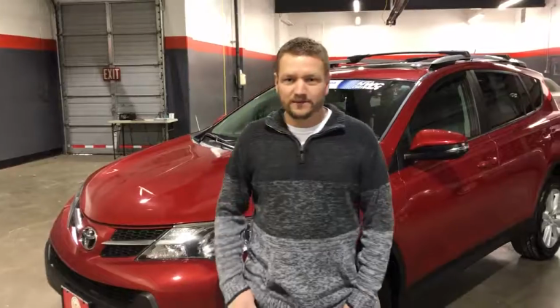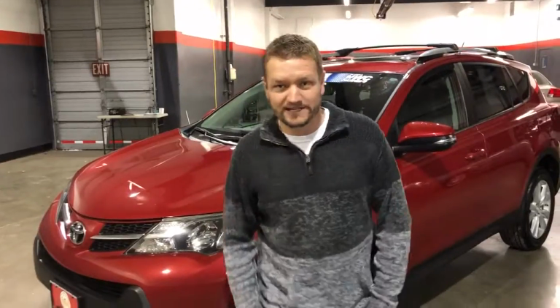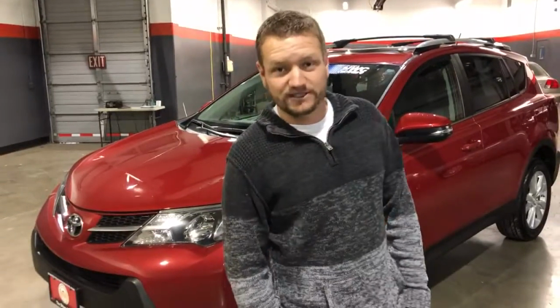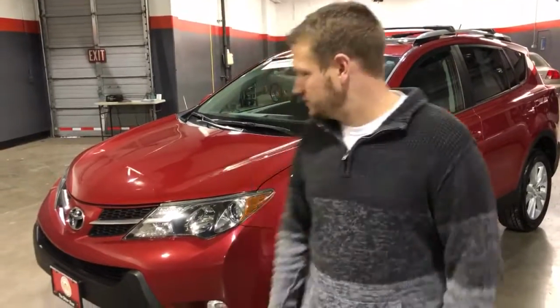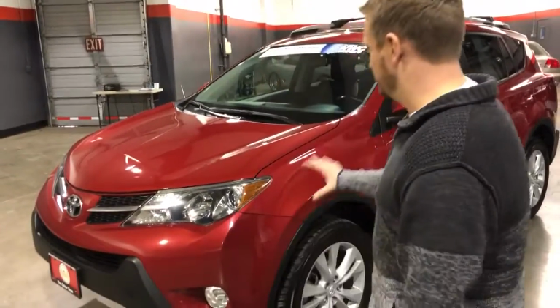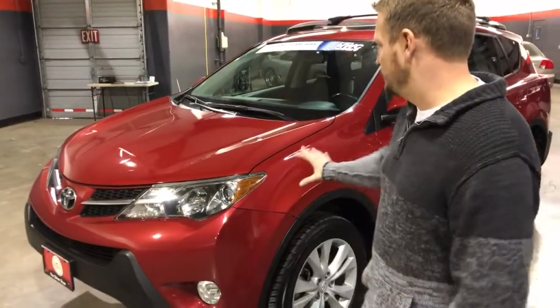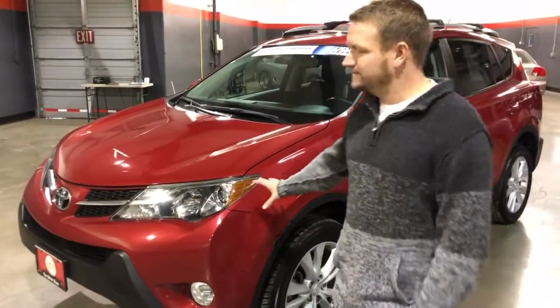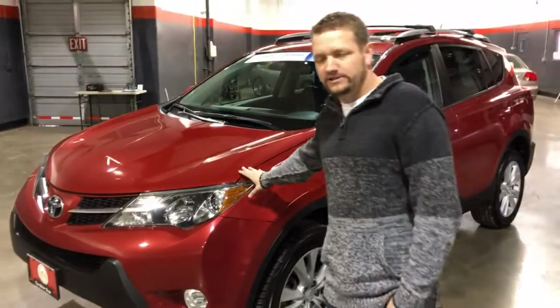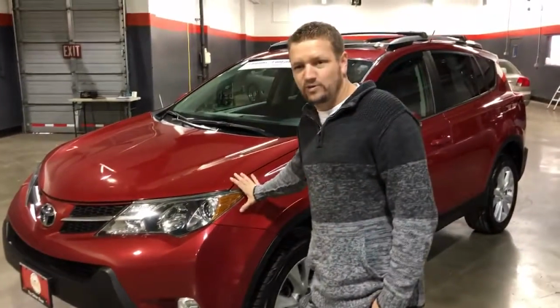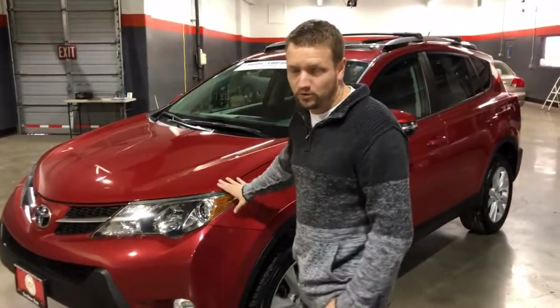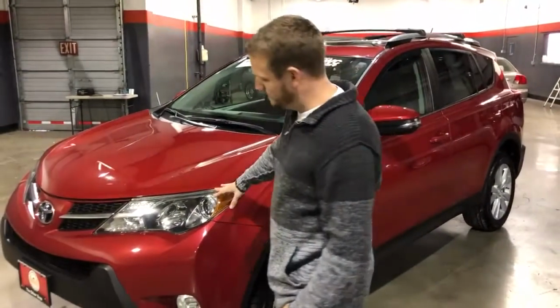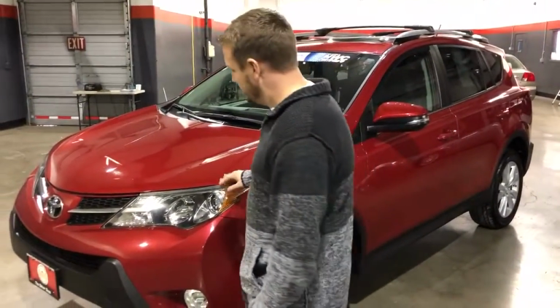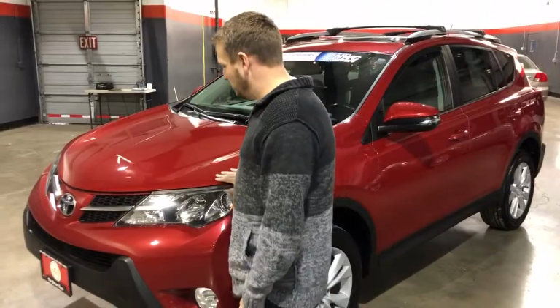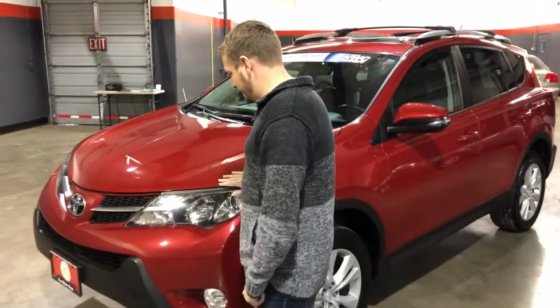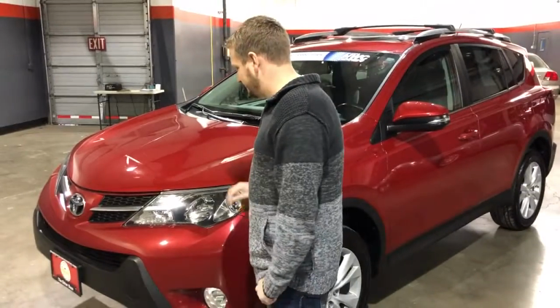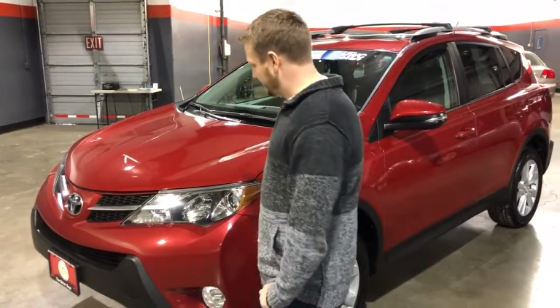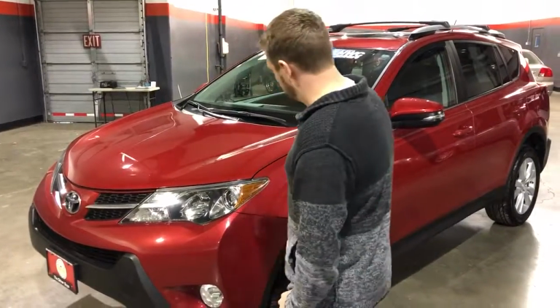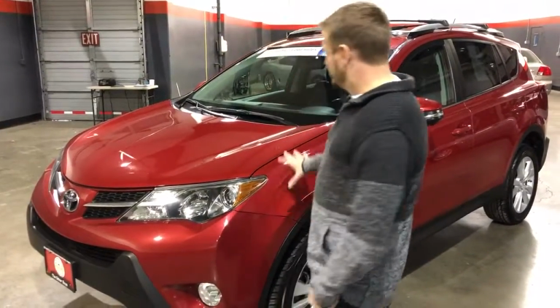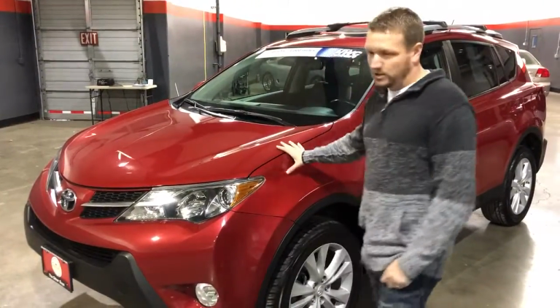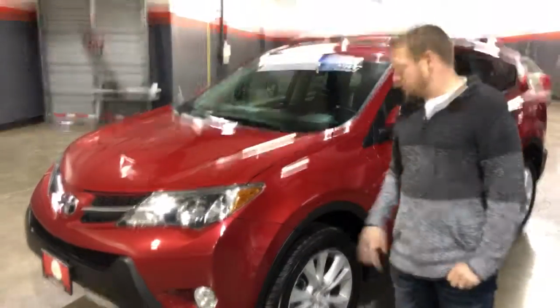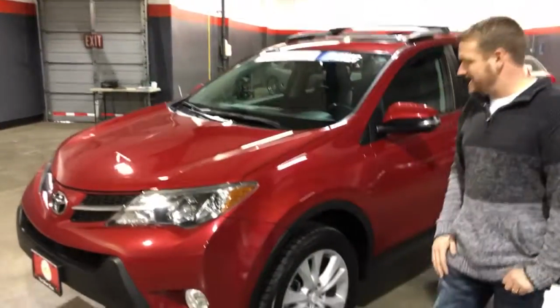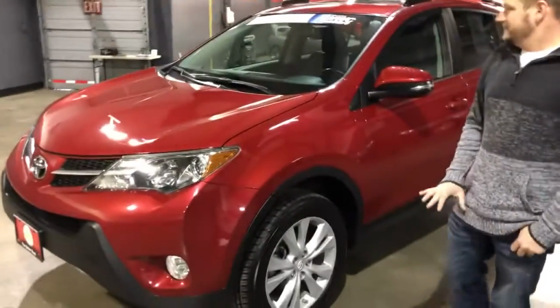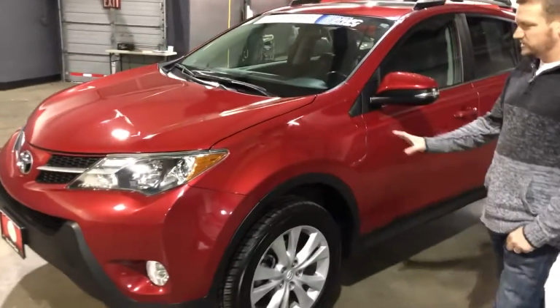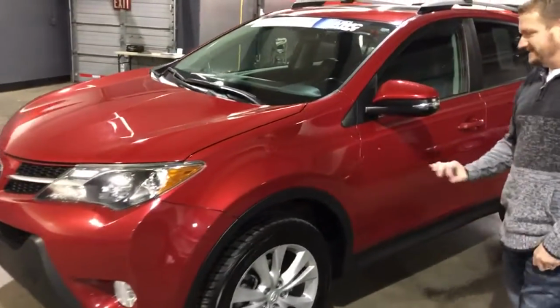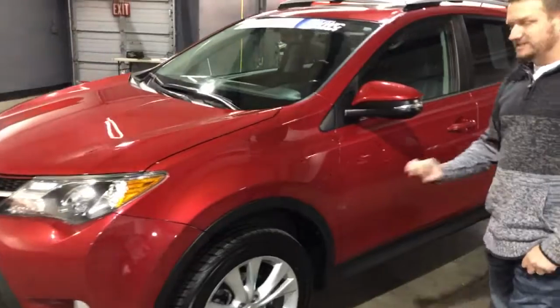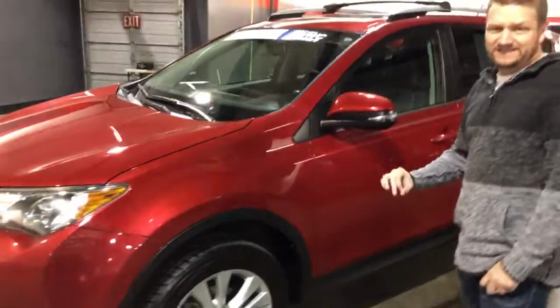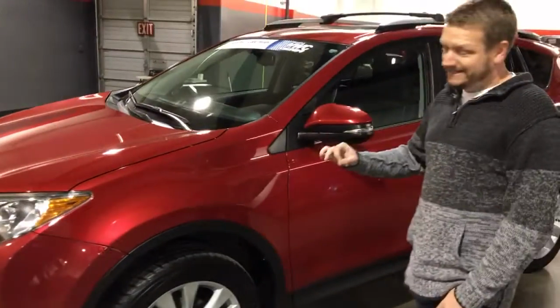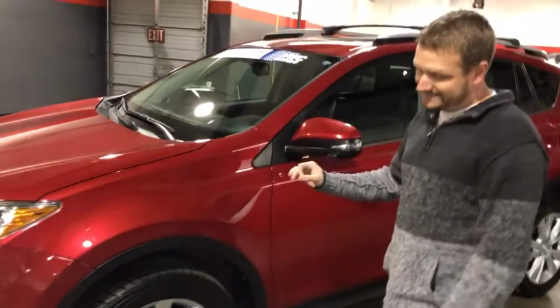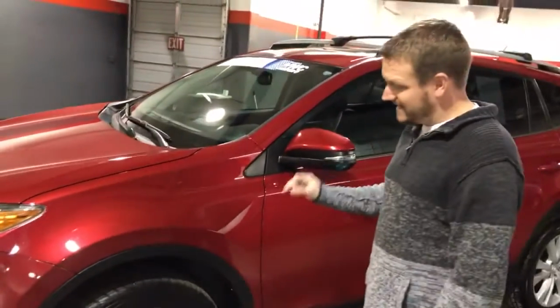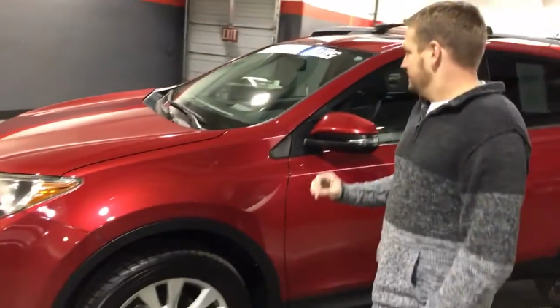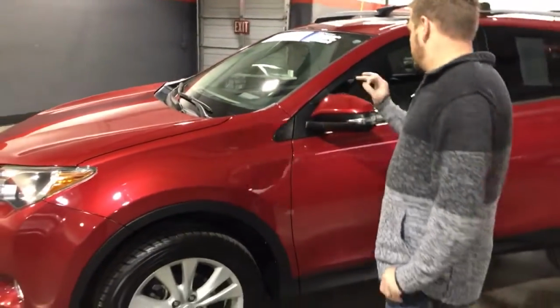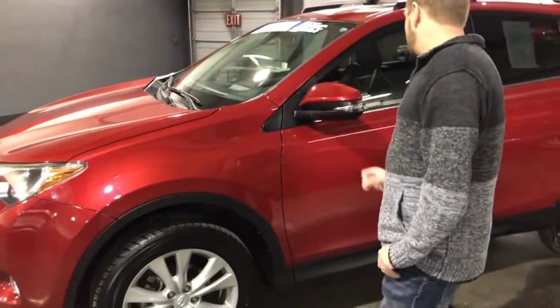I'm Kenny with The Other Guys Auto Sales. I want to show you this beautiful 2013 RAV4 Limited all-wheel drive. It's a very nice vehicle. This is Barcelona Red. This car's been detailed — it's been cleaned inside and out, ready to go.